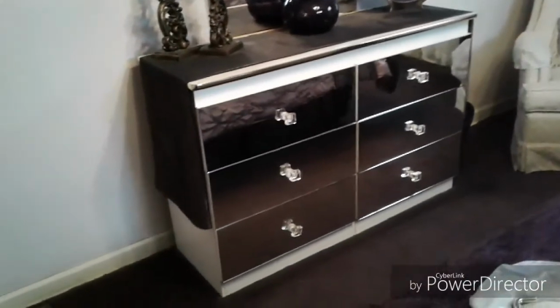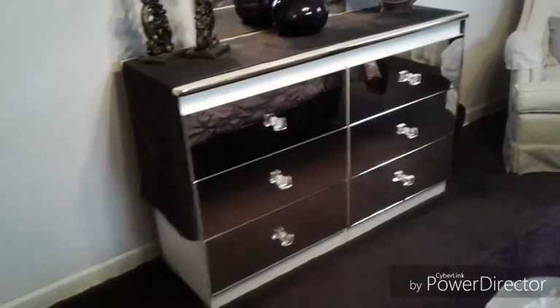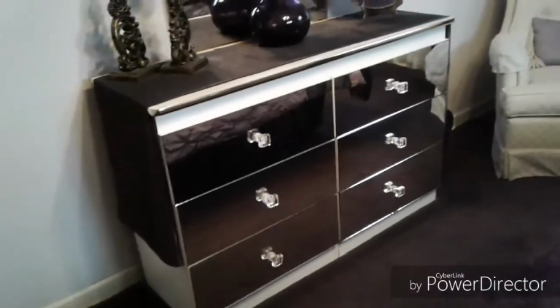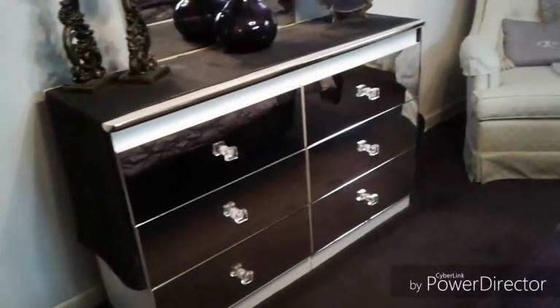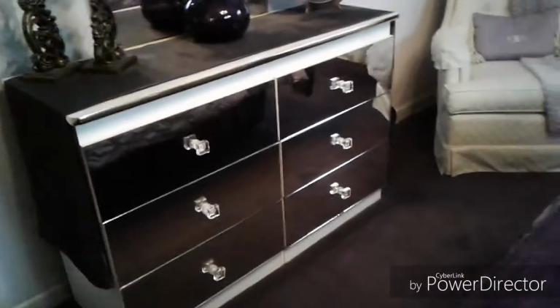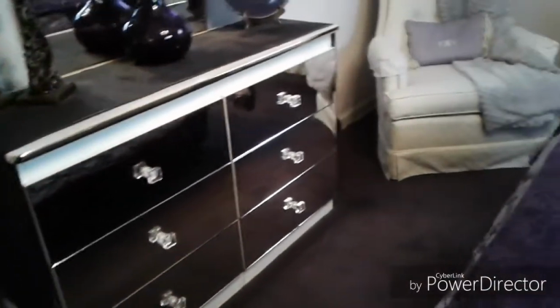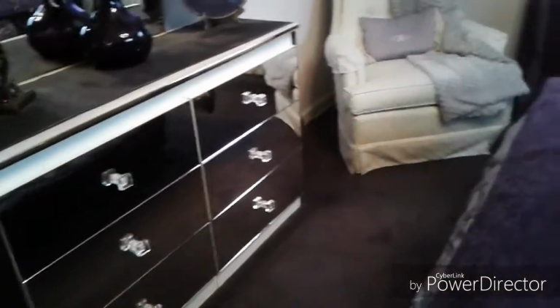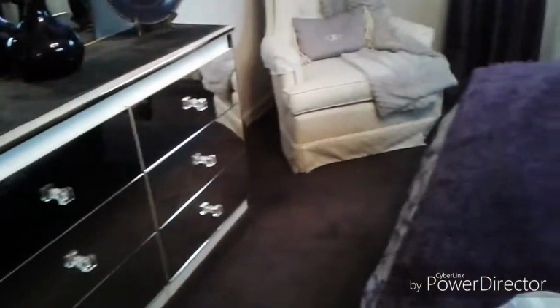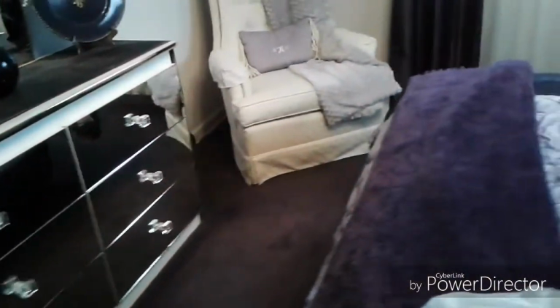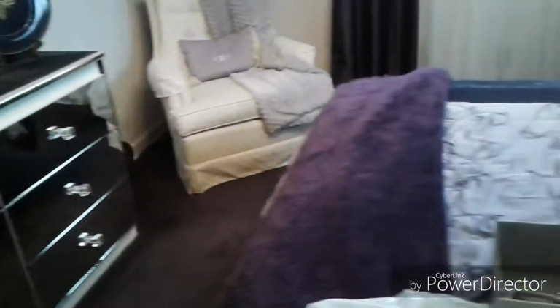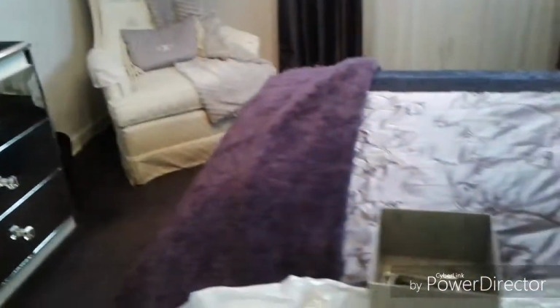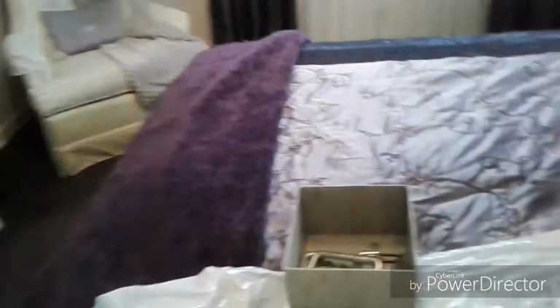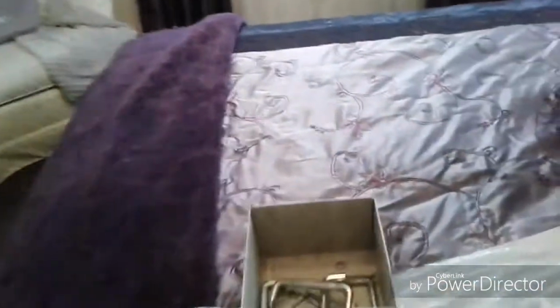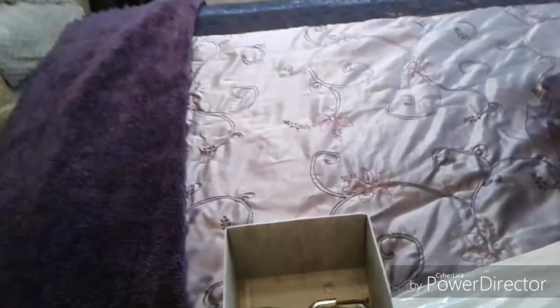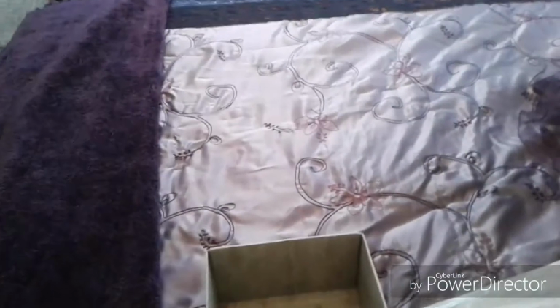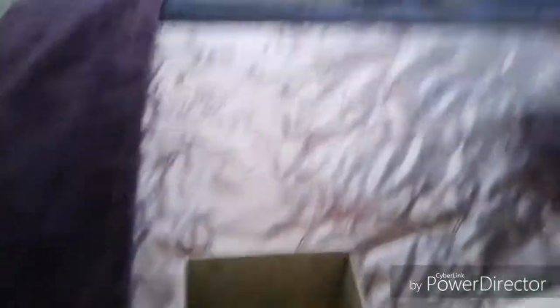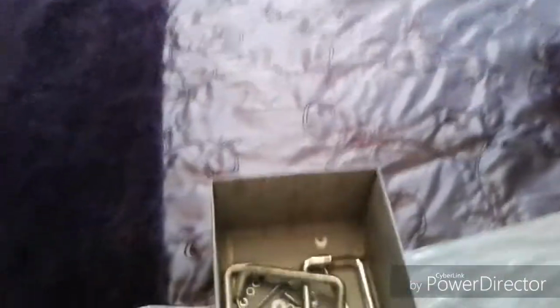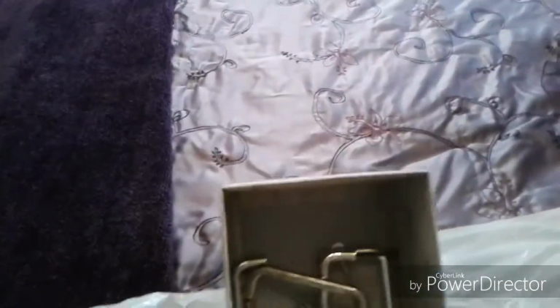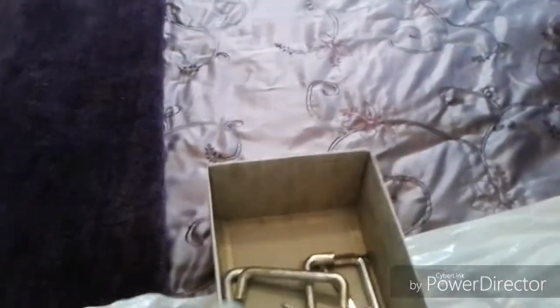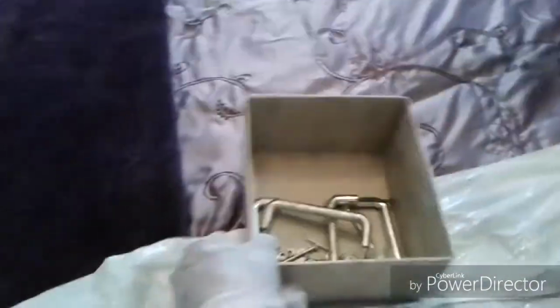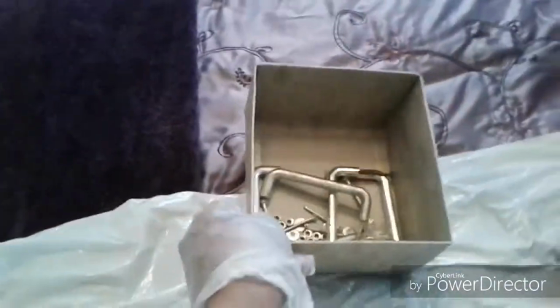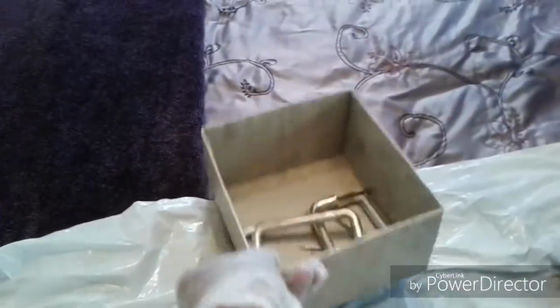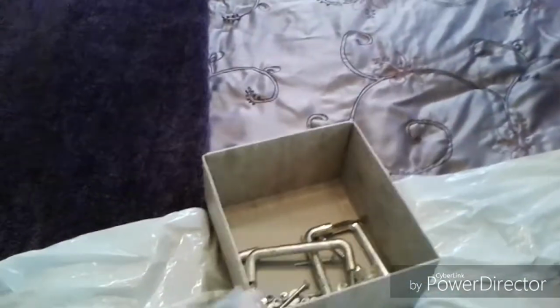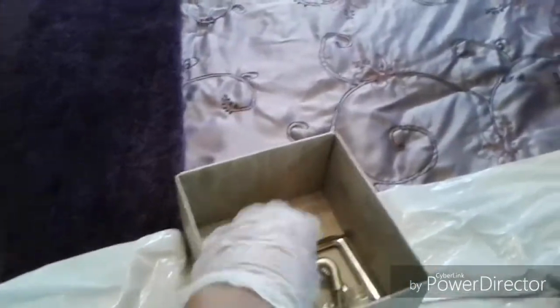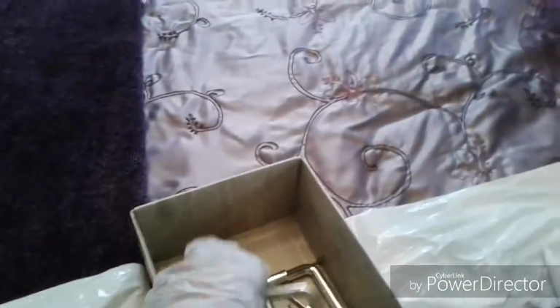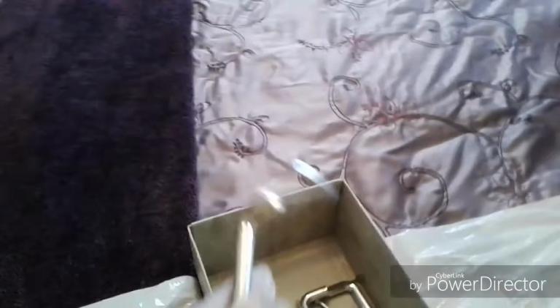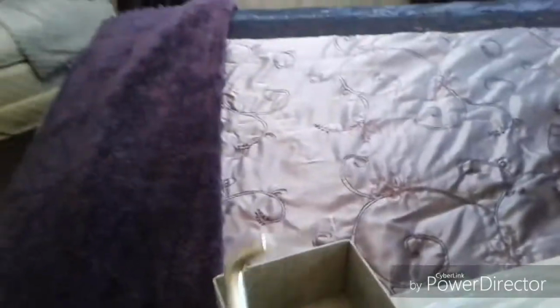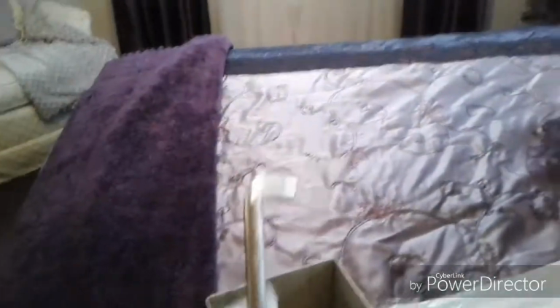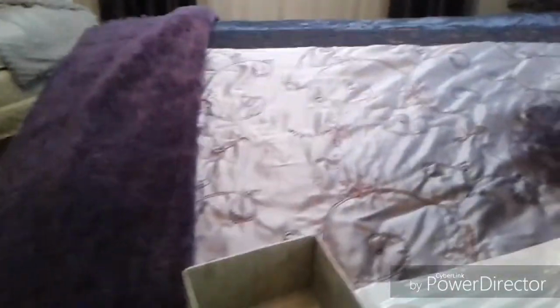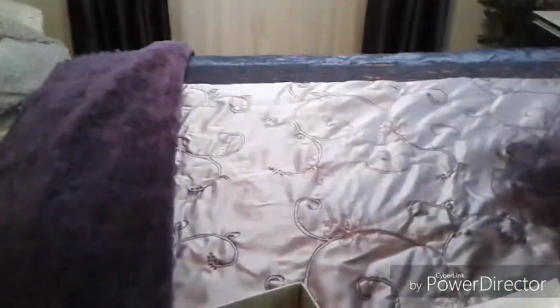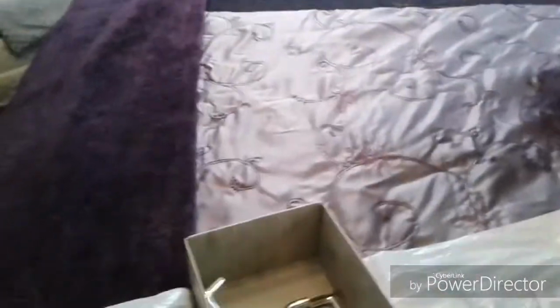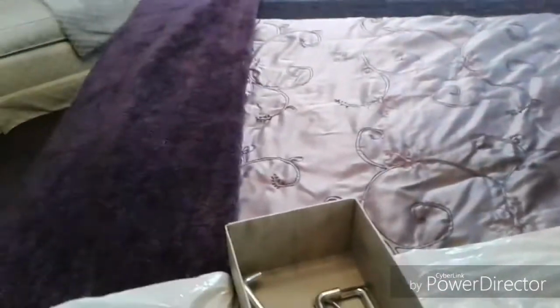Brought them home, took the drawers out, took the handles off. These are the handles that were on there, and I'm going to keep them — I might use them for something else, another project.